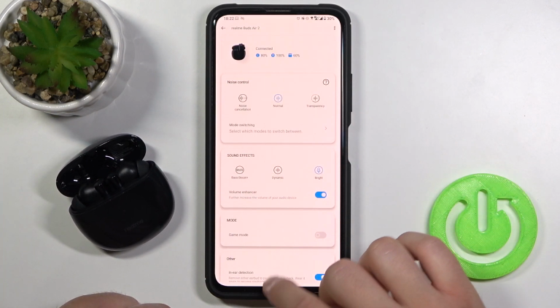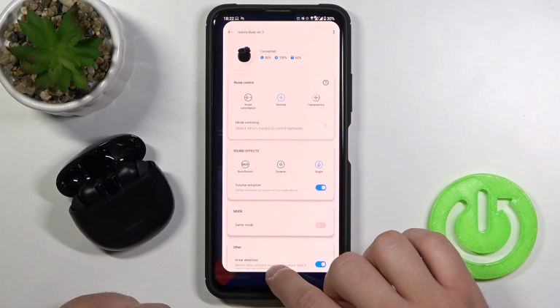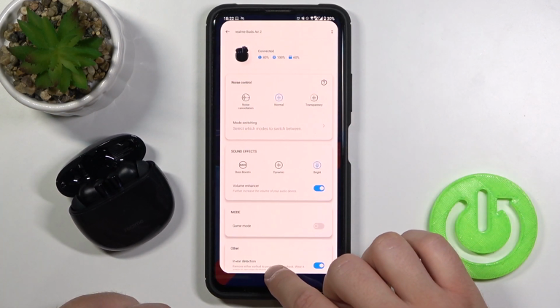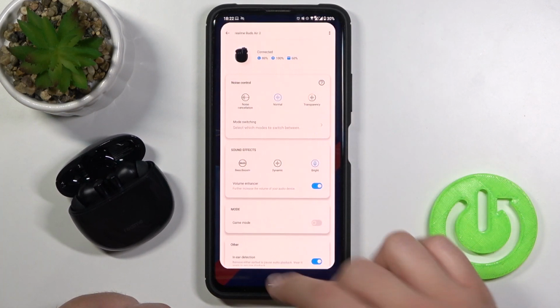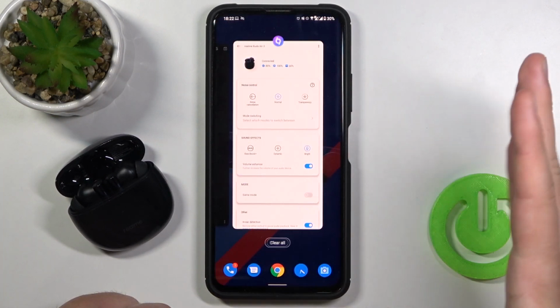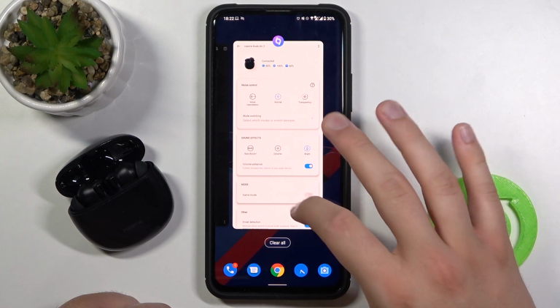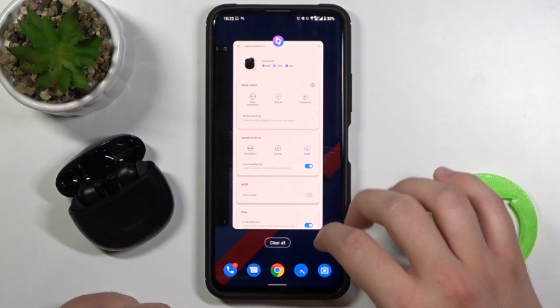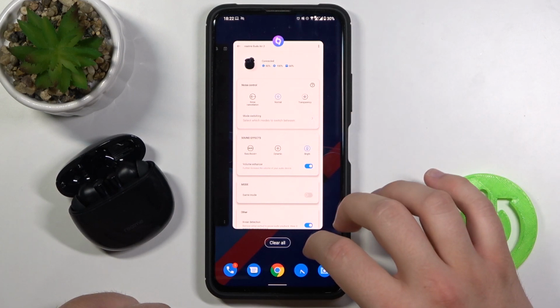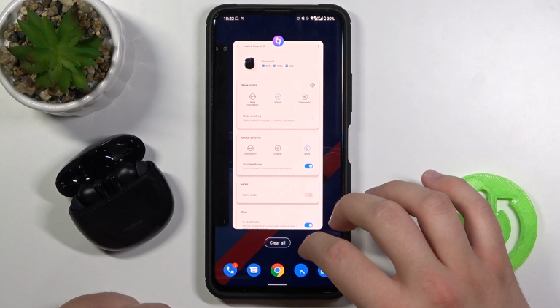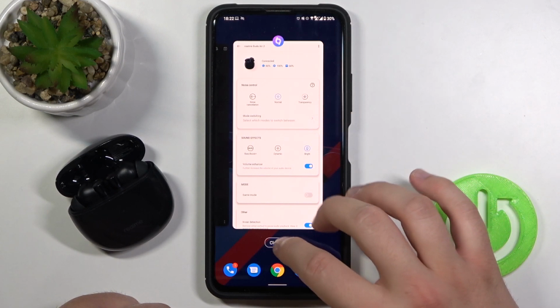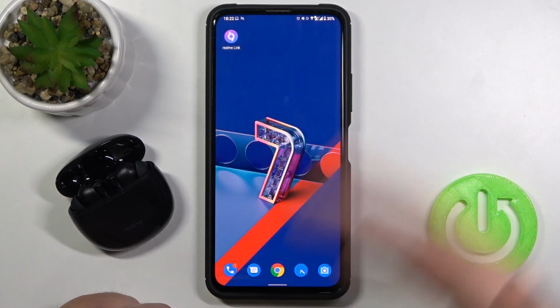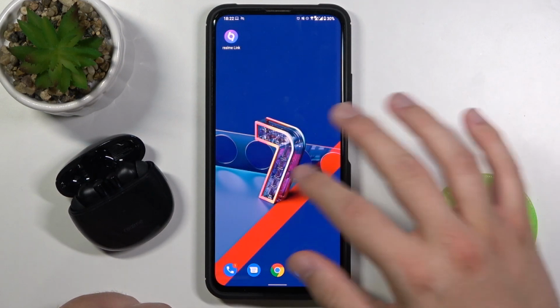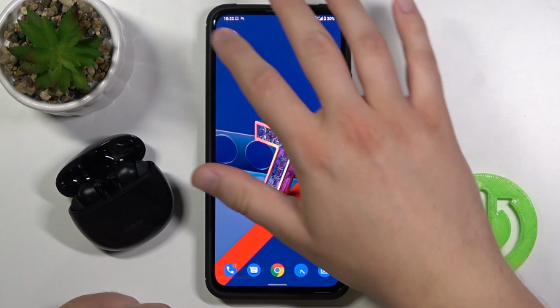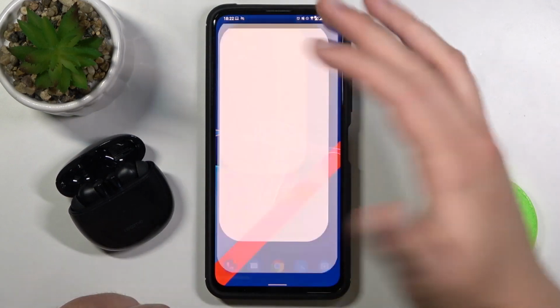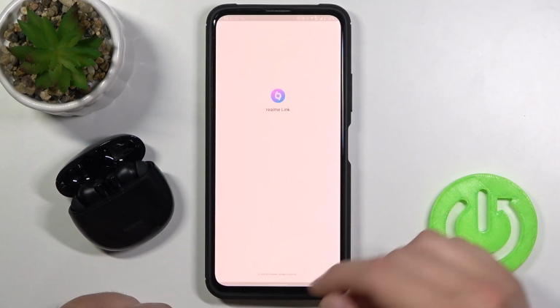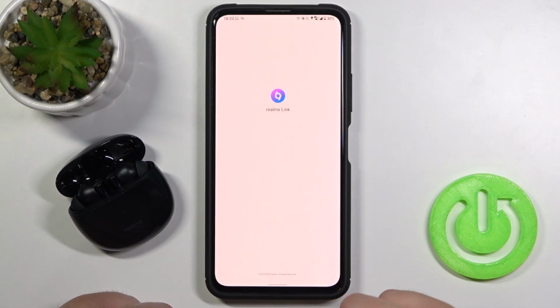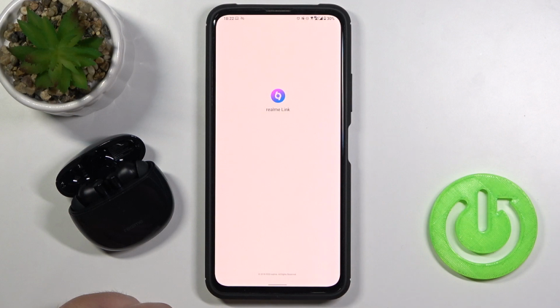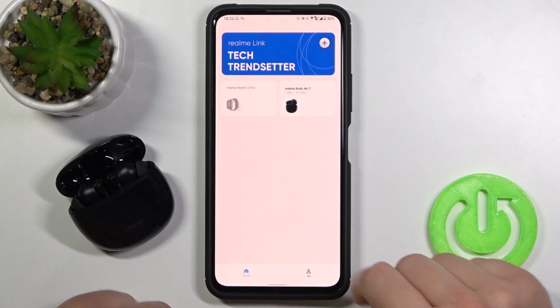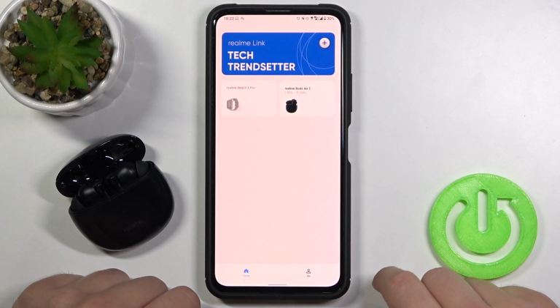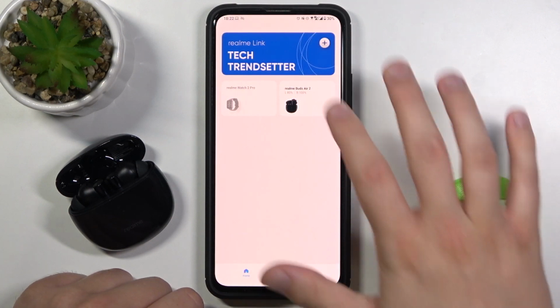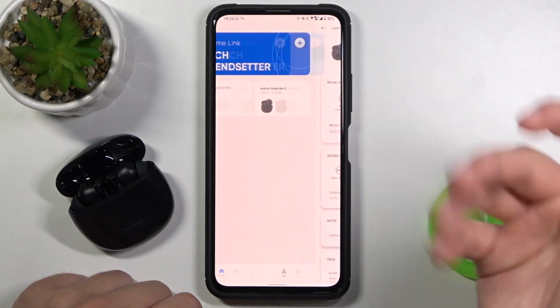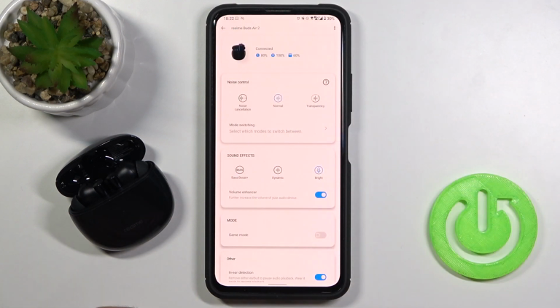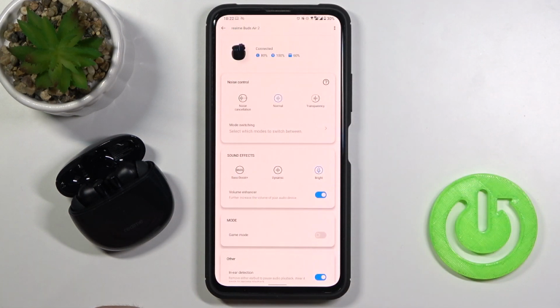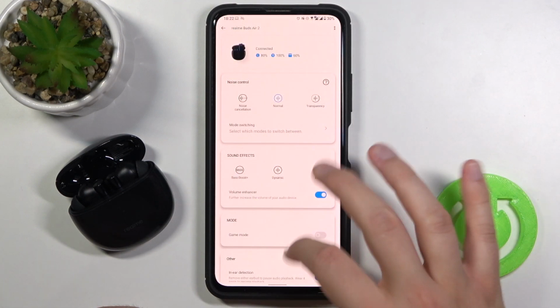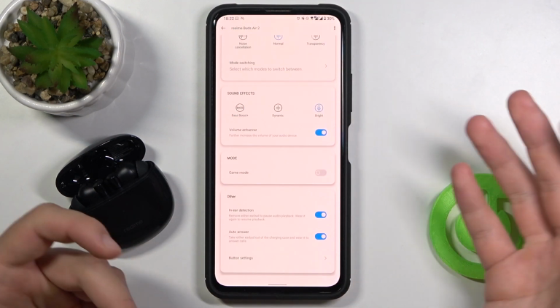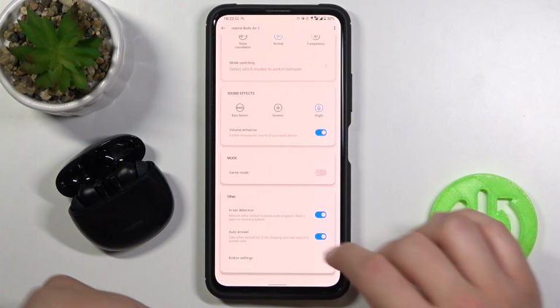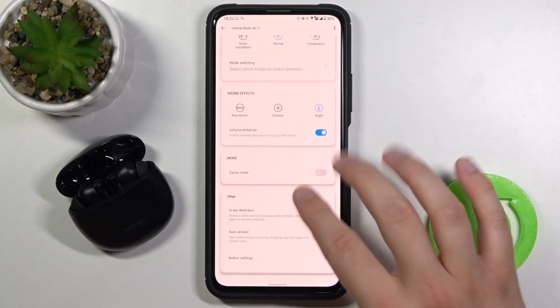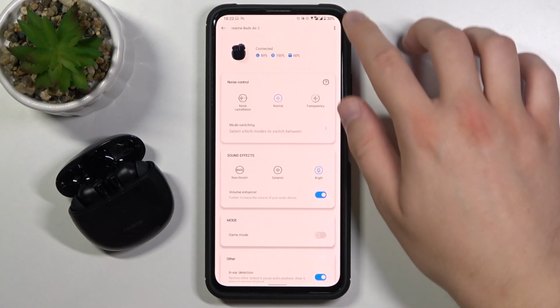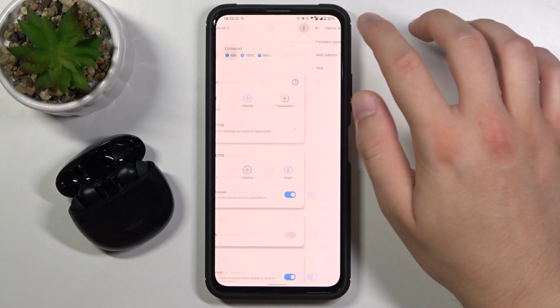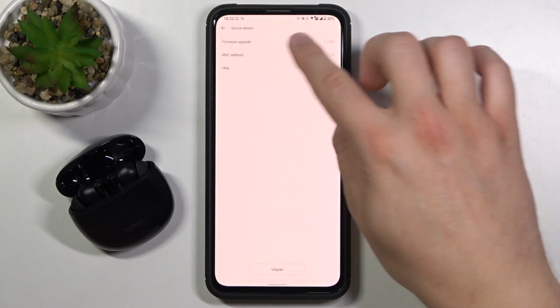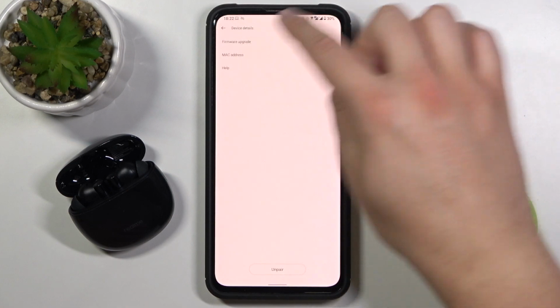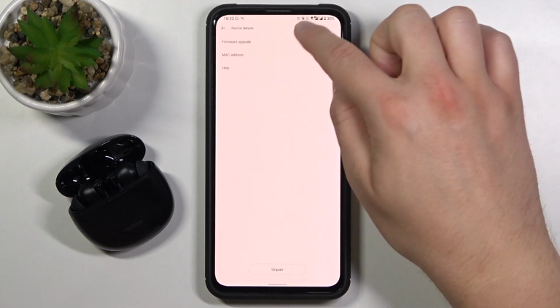We can also close the application and everything running in the background. Open the application again, open your earbuds, and there it is — the update is finished when you click on firmware update.